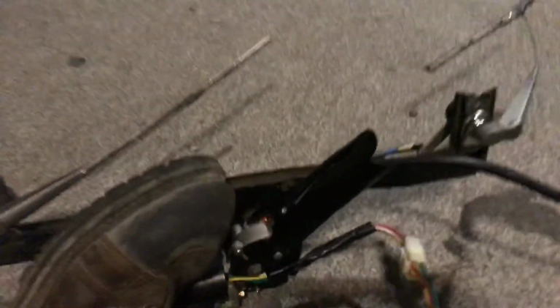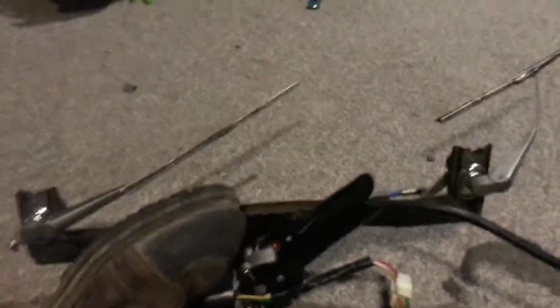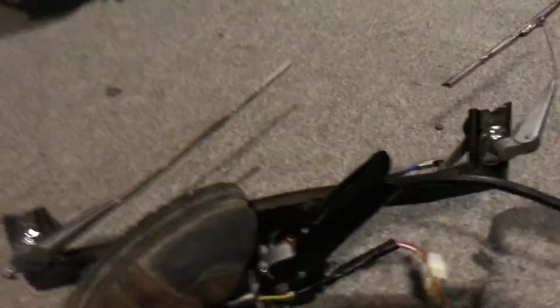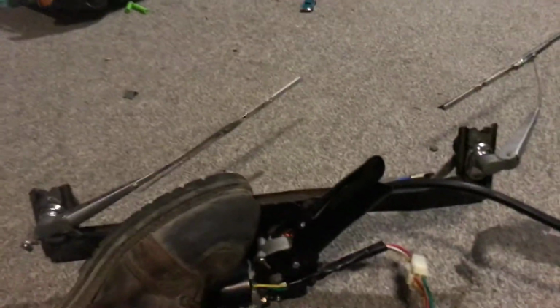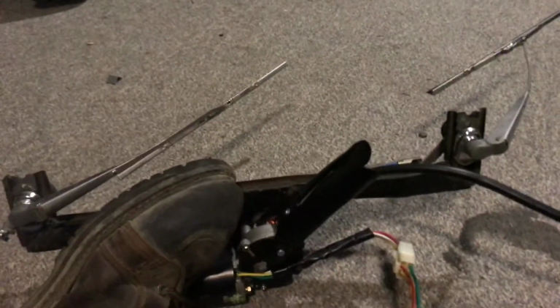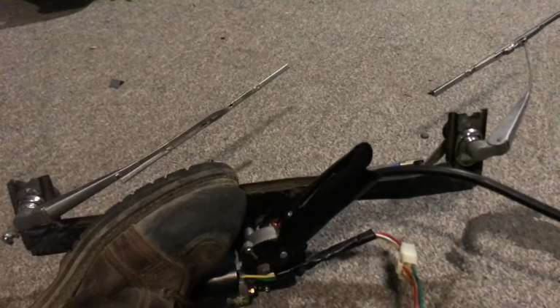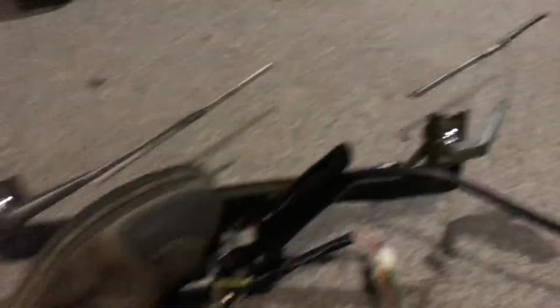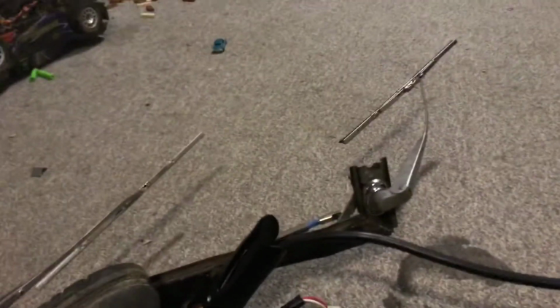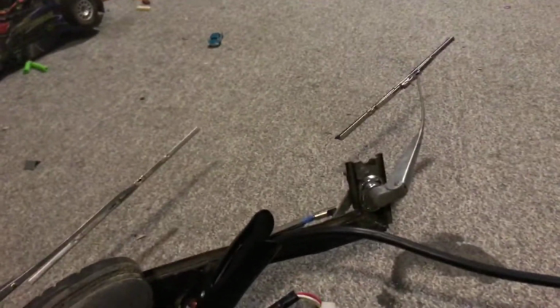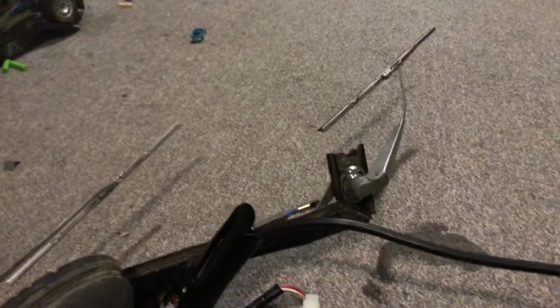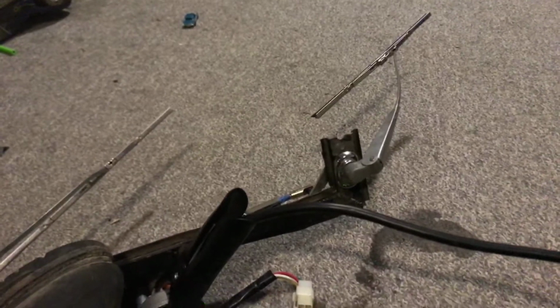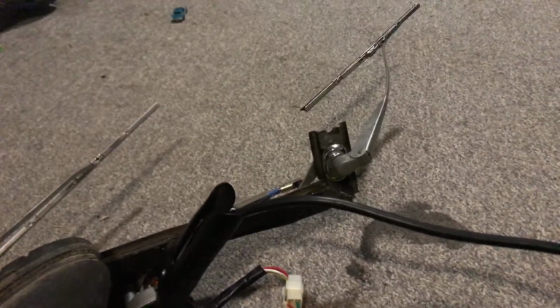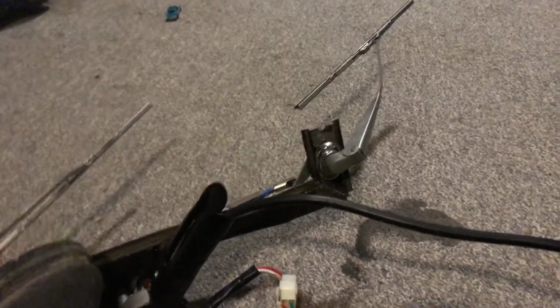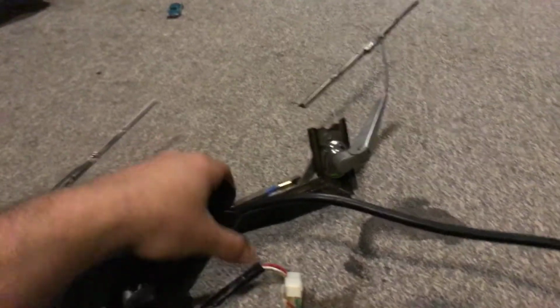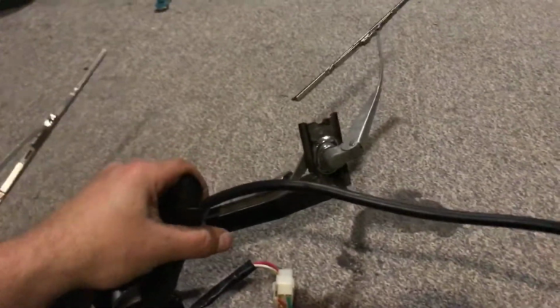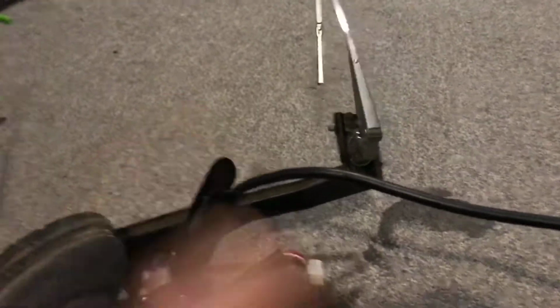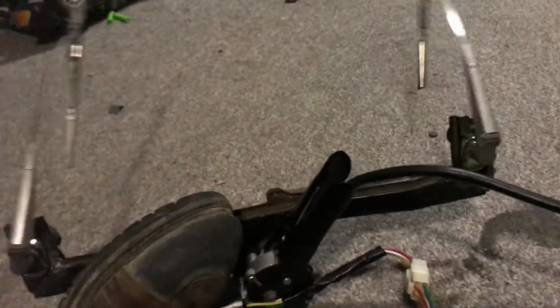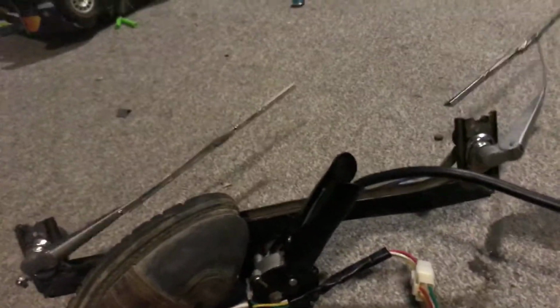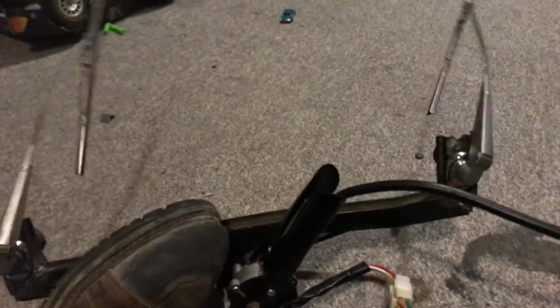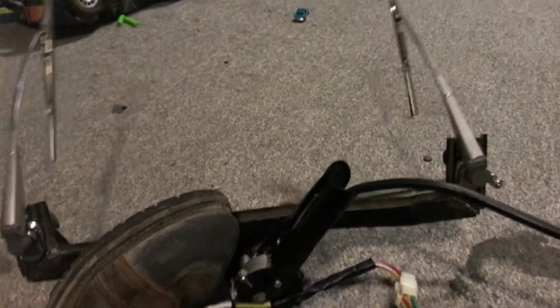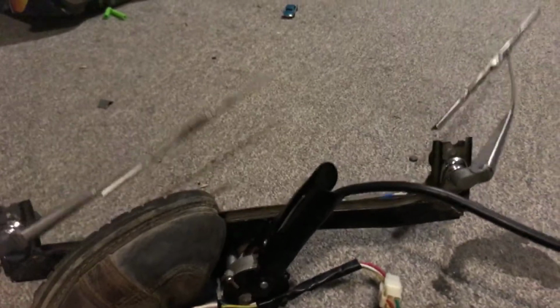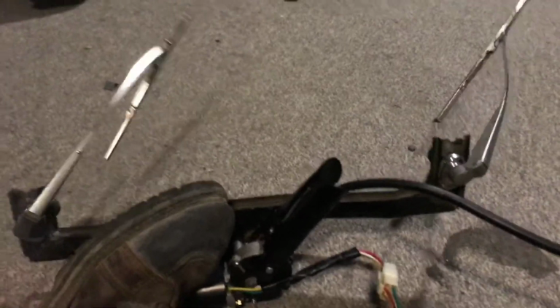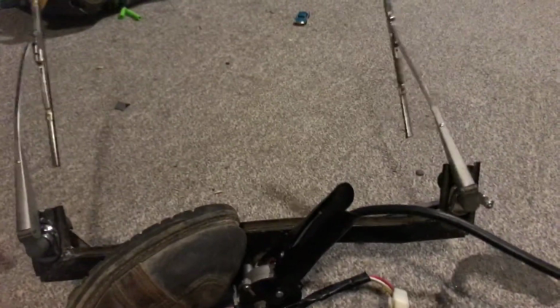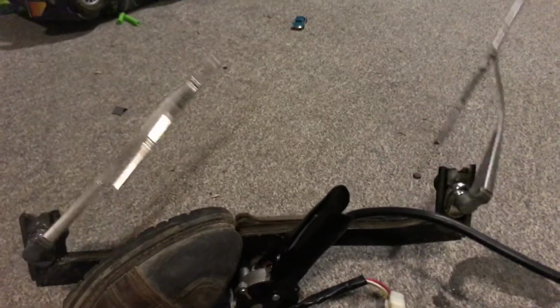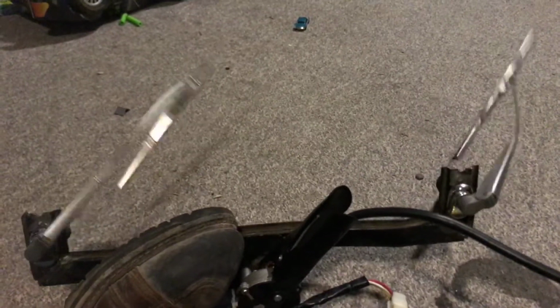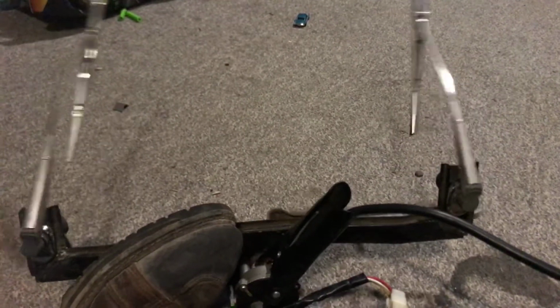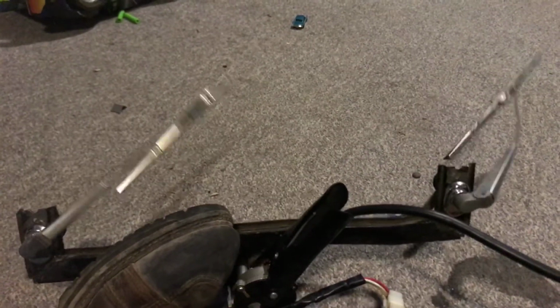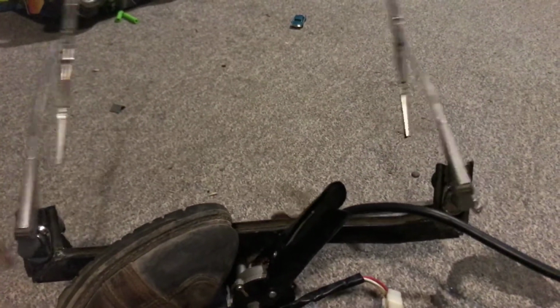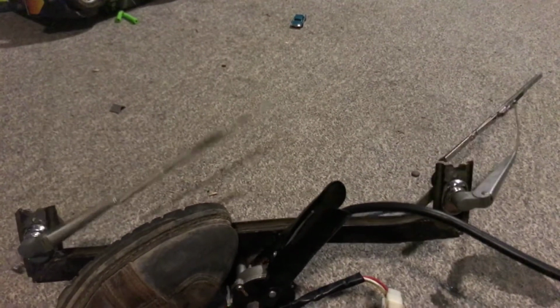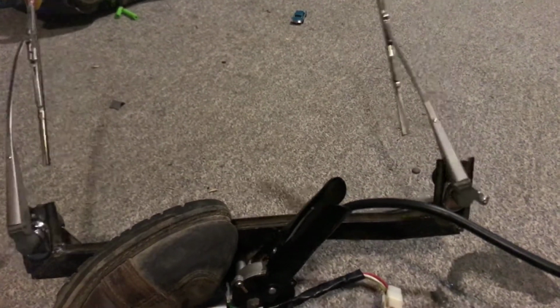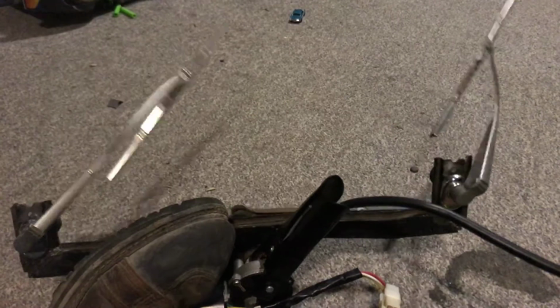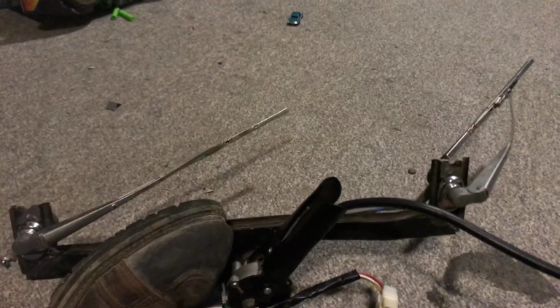So here's park, low speed, high speed, and then back to park.